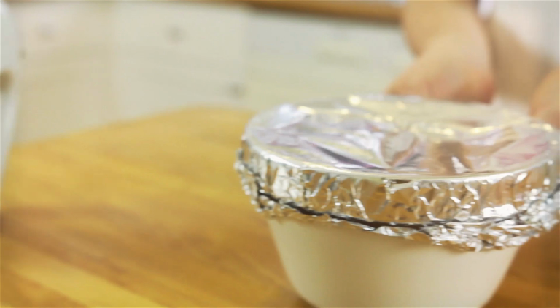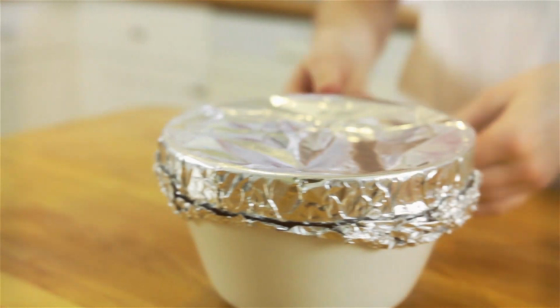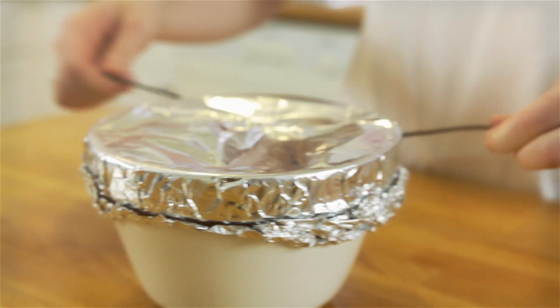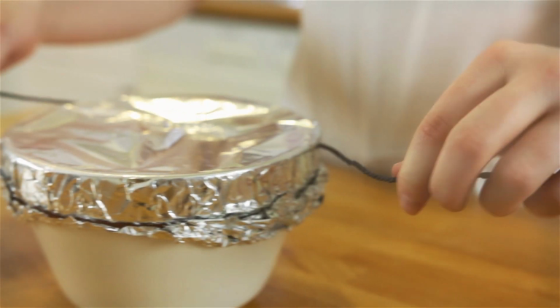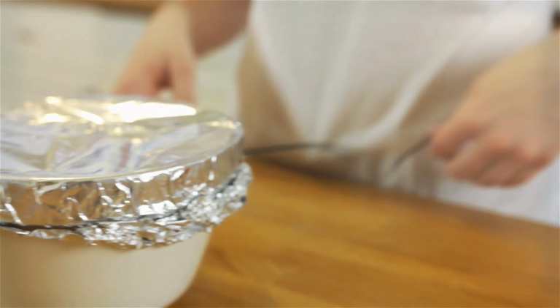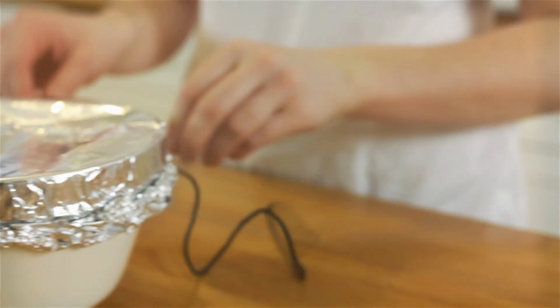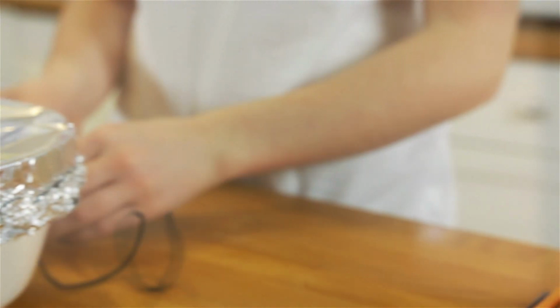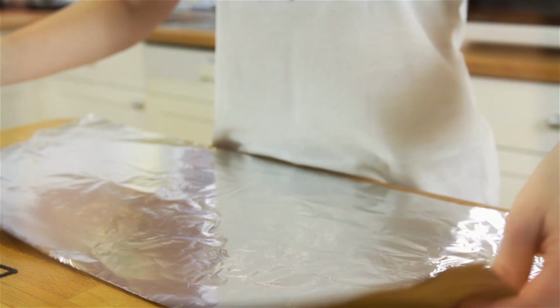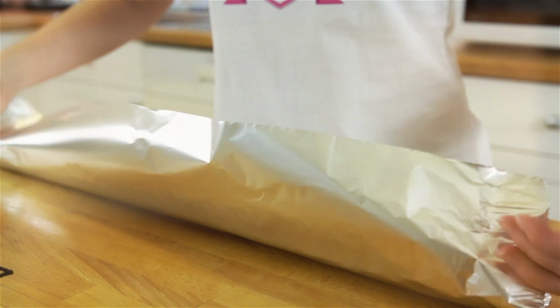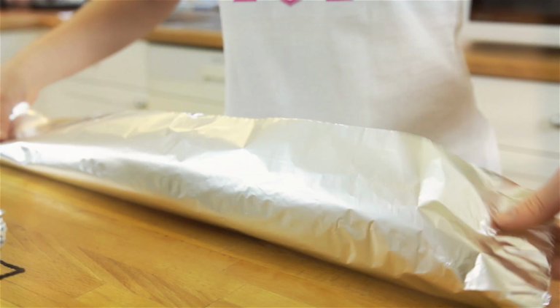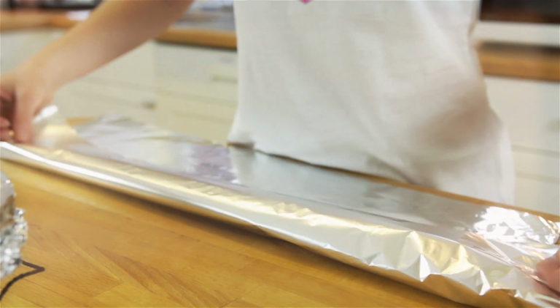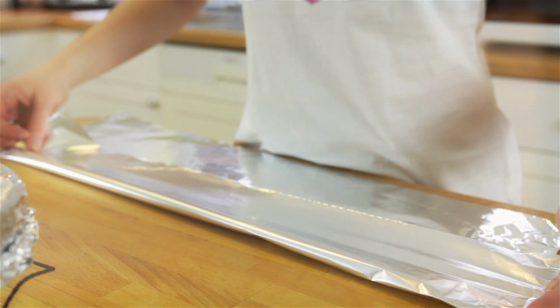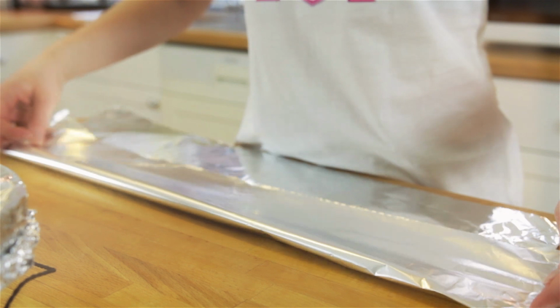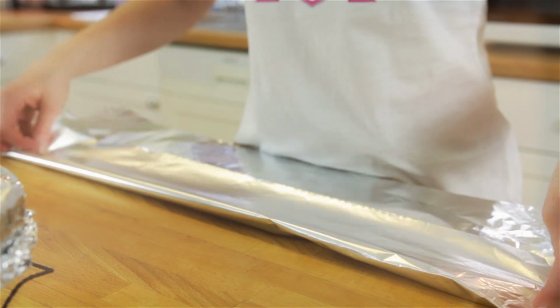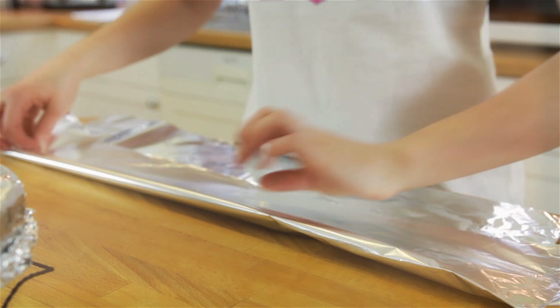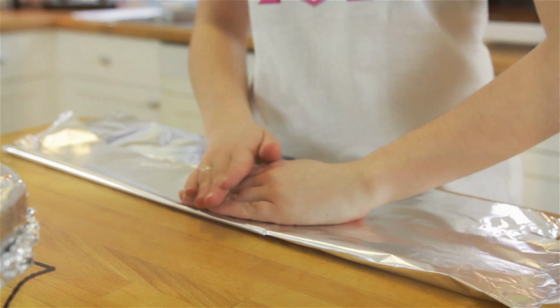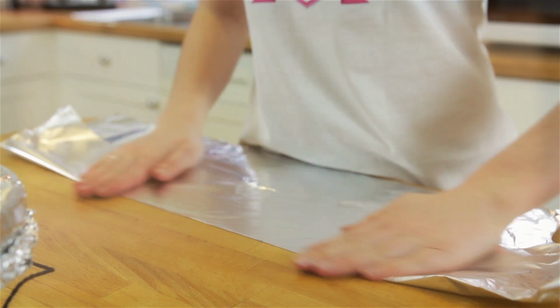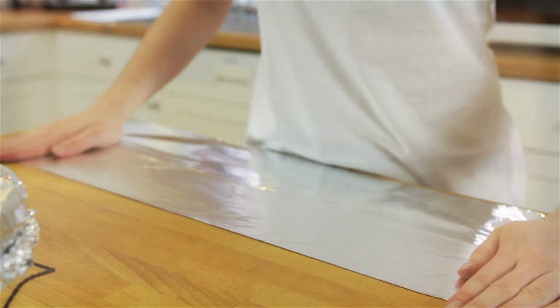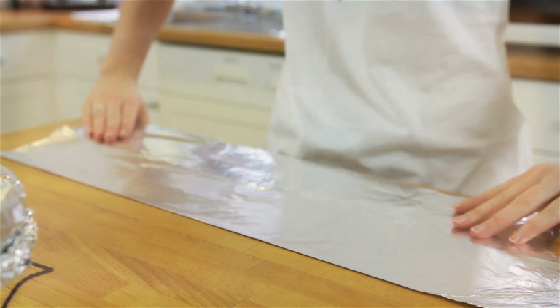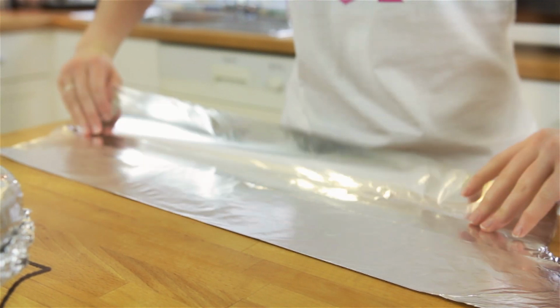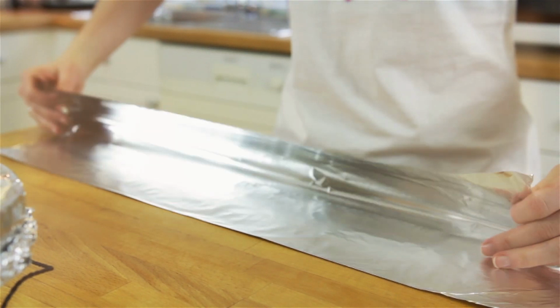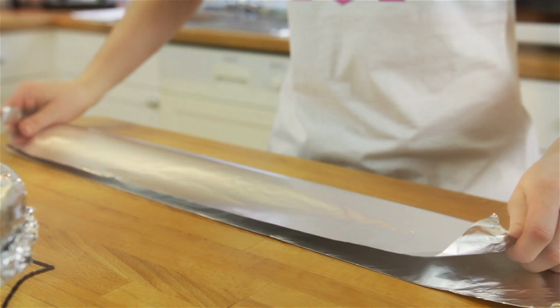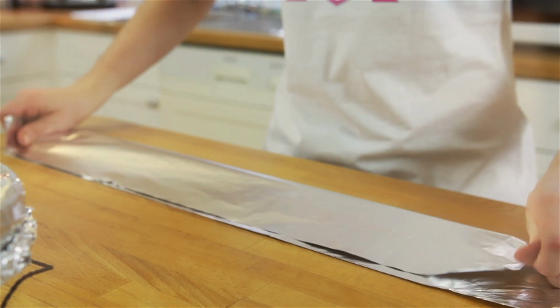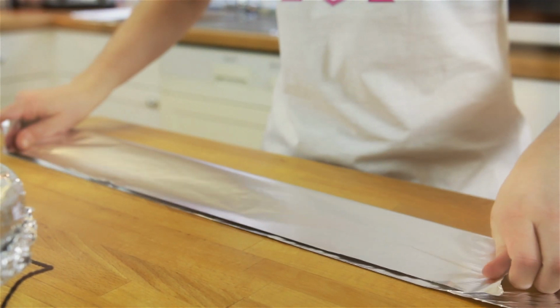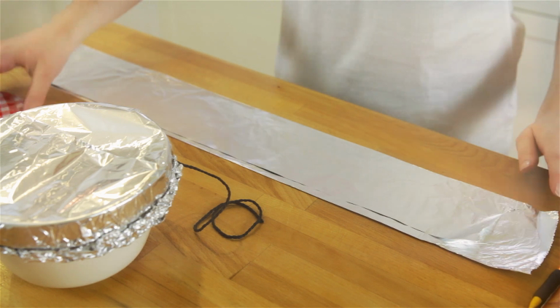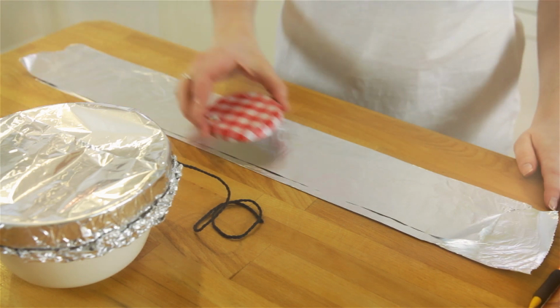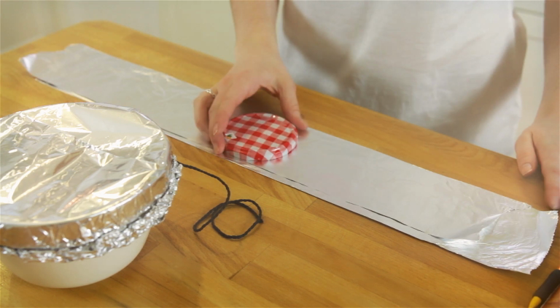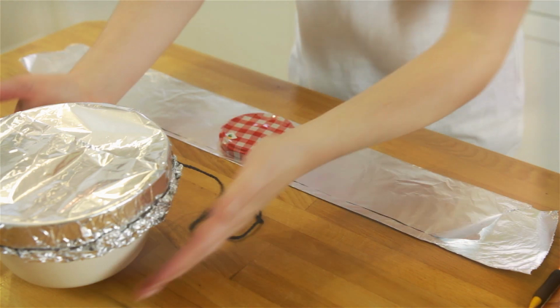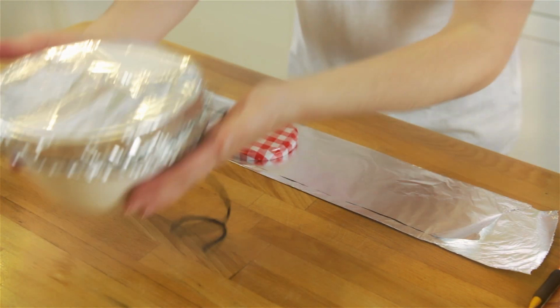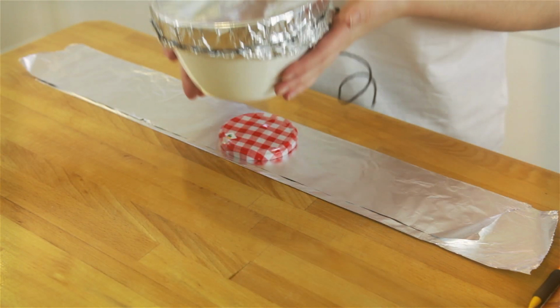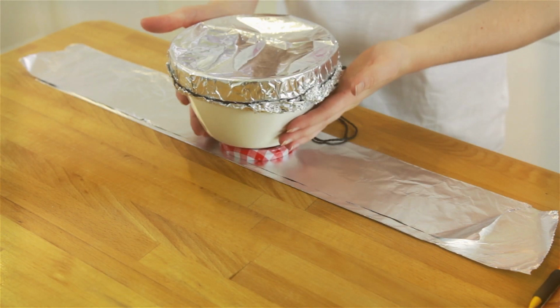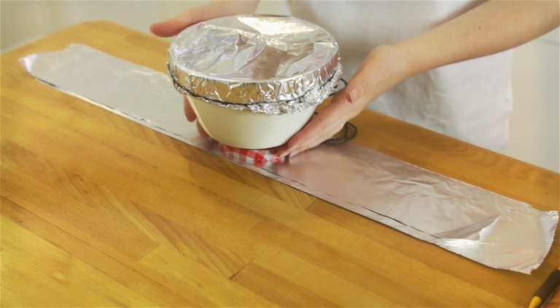To help get your pudding in and out of your pan, create a cradle by folding your foil into three long ways. You may want to put a jar lid under your basin to stop the bottom of your pudding from burning.